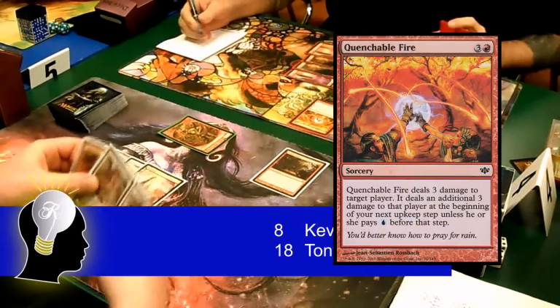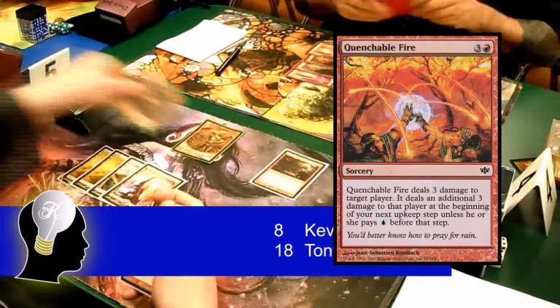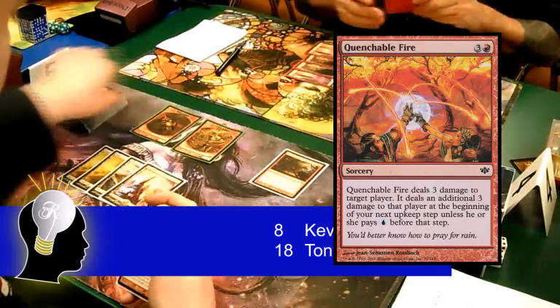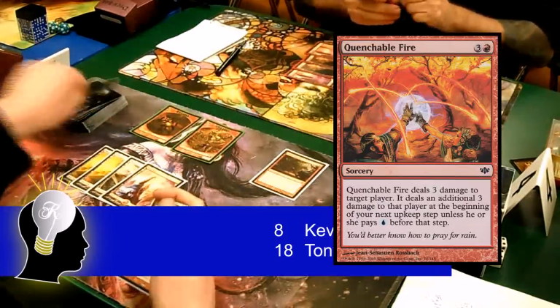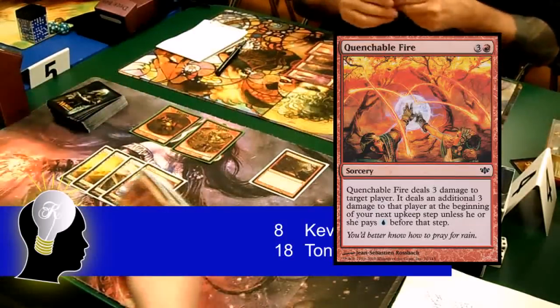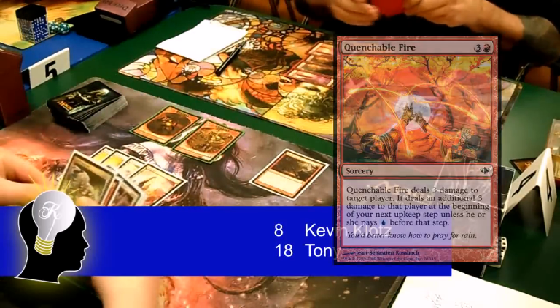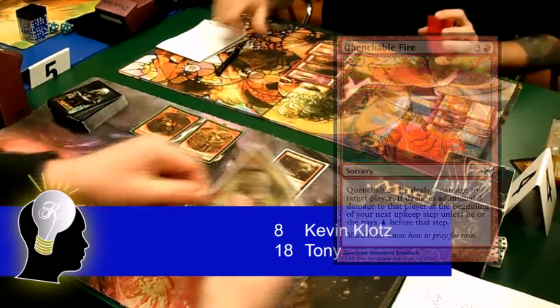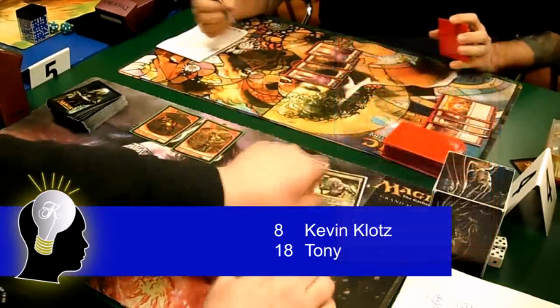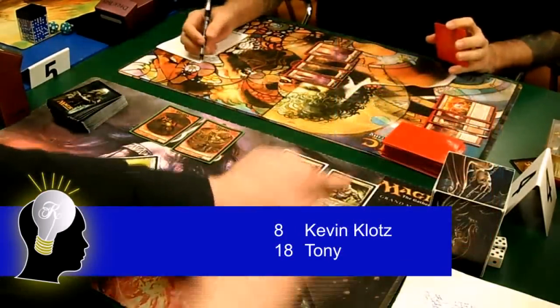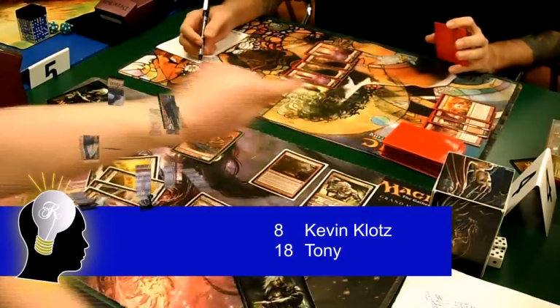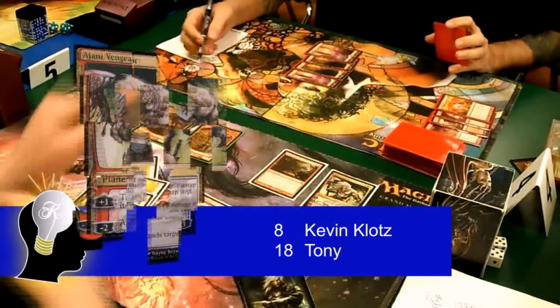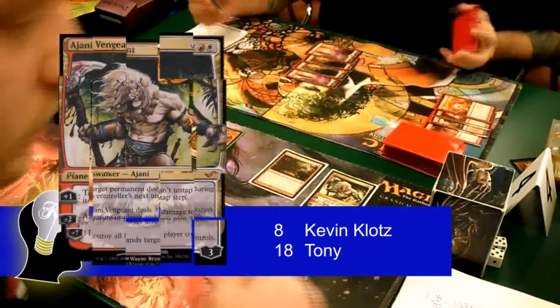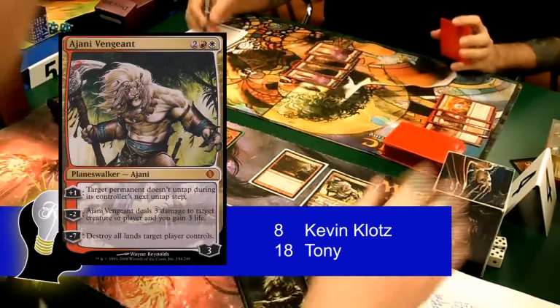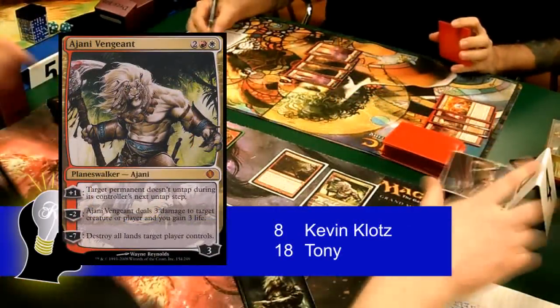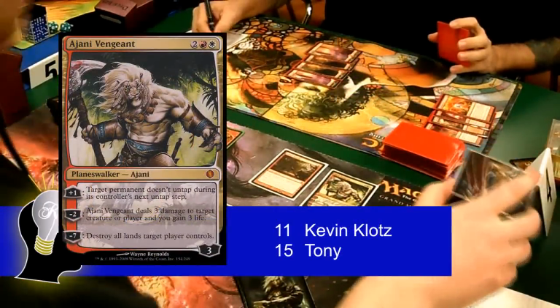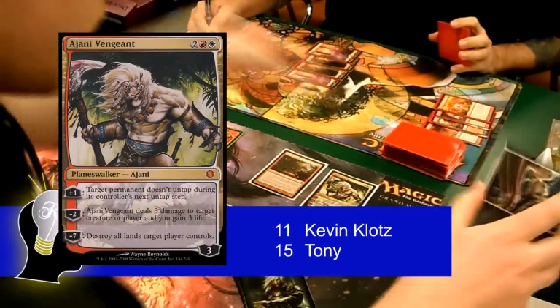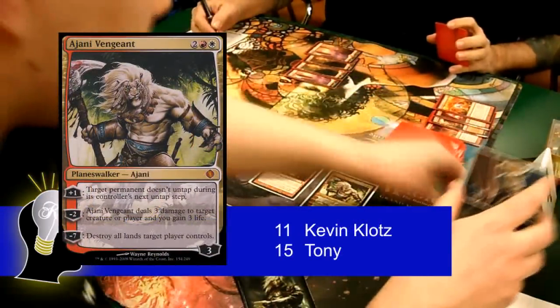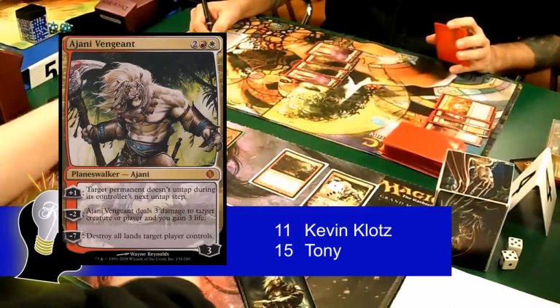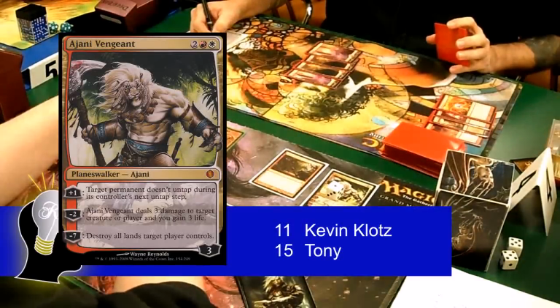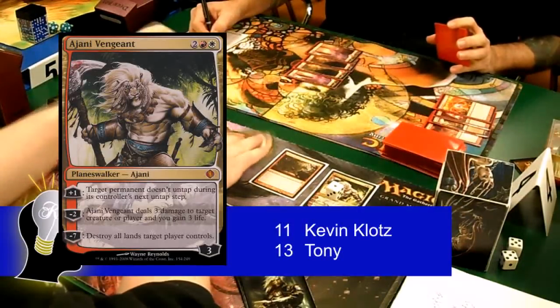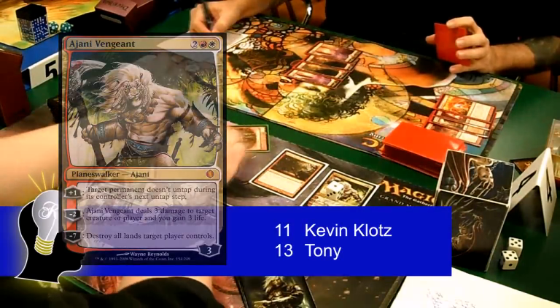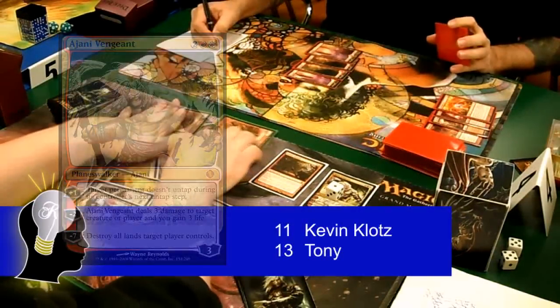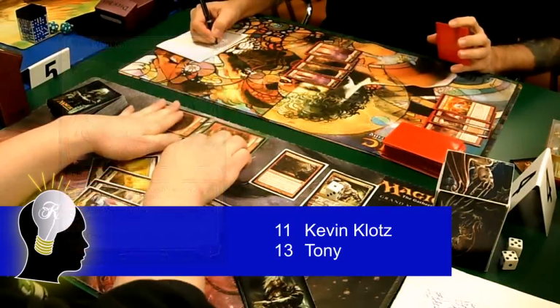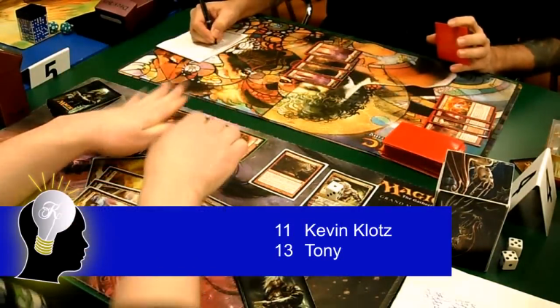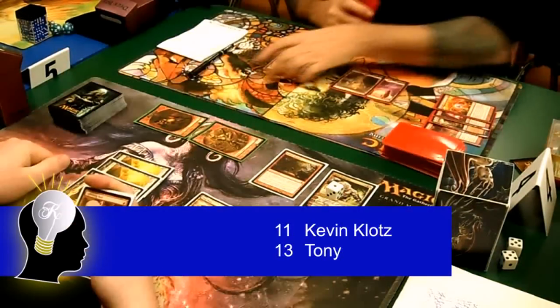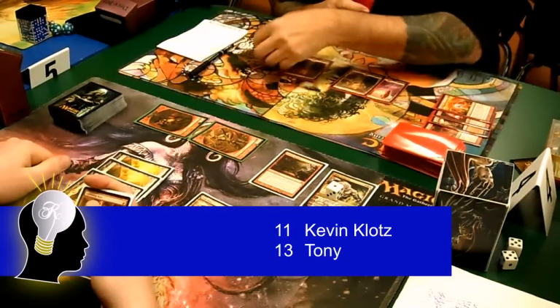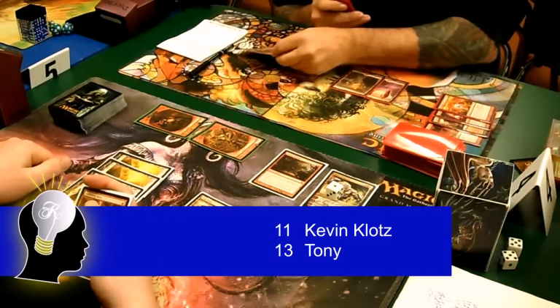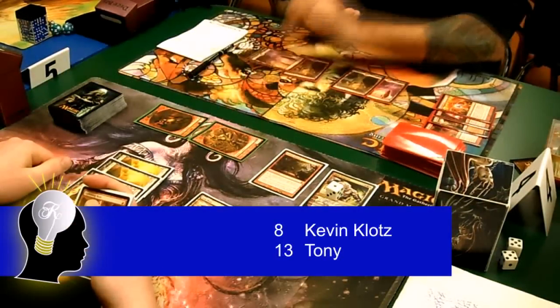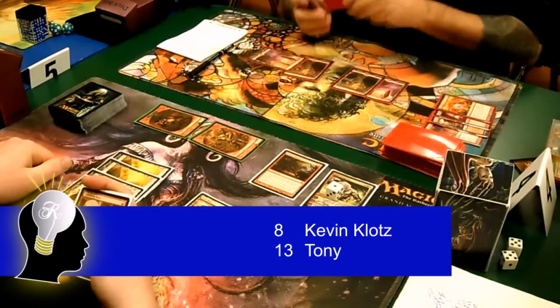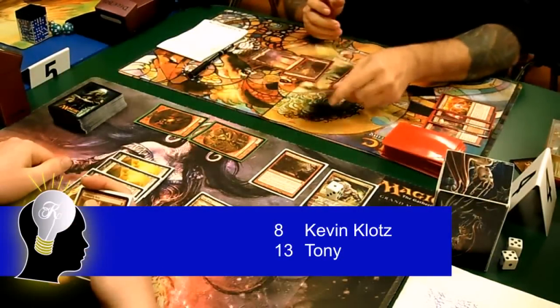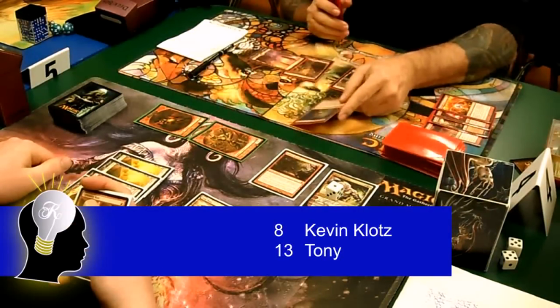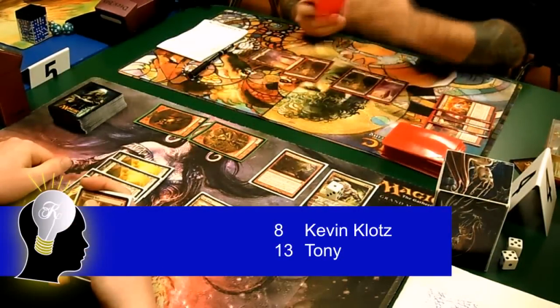I got another goblin on my upkeep and cast an Ajani Vengeant. I used Ajani Vengeant to helix Tony and then attacked with my two goblins. On Tony's turn I took 3 more damage from the Quenchable Fire.